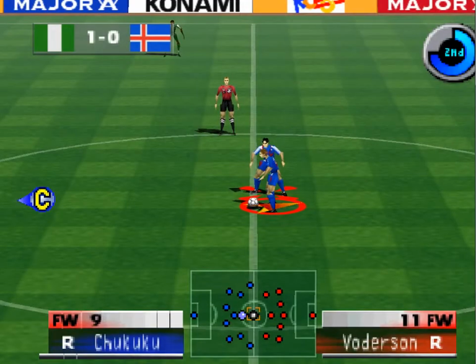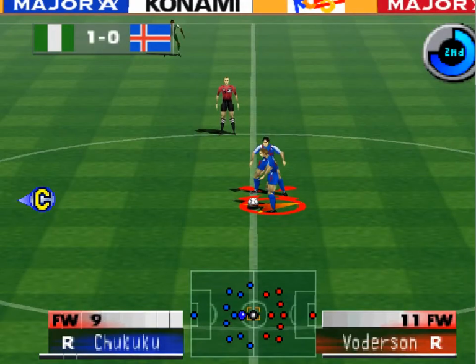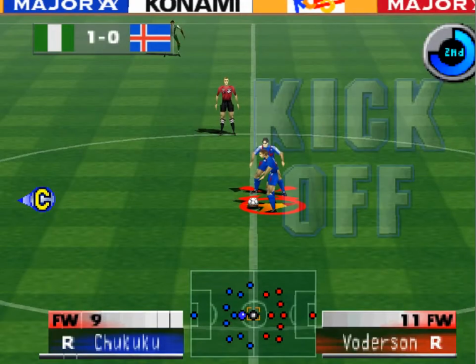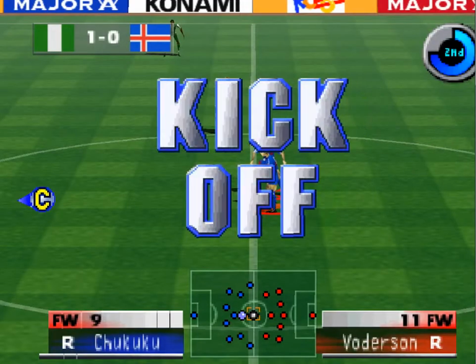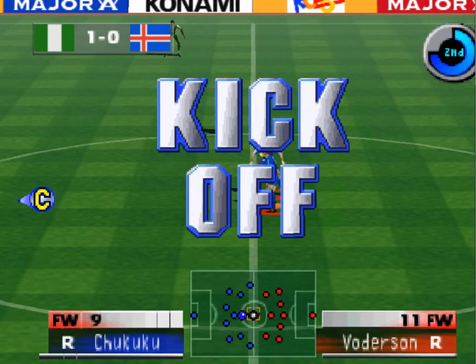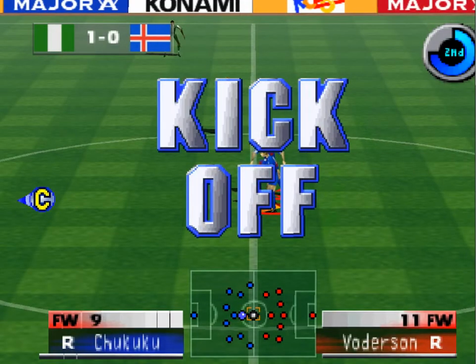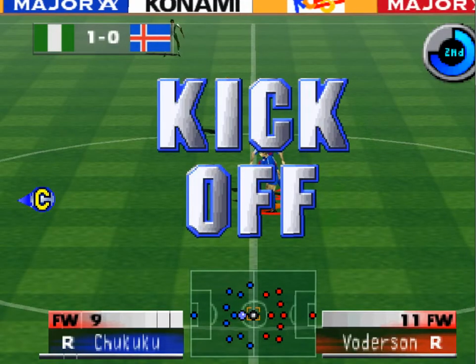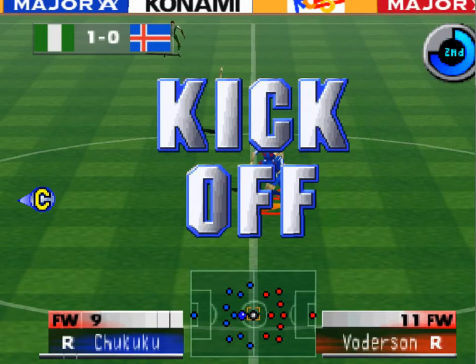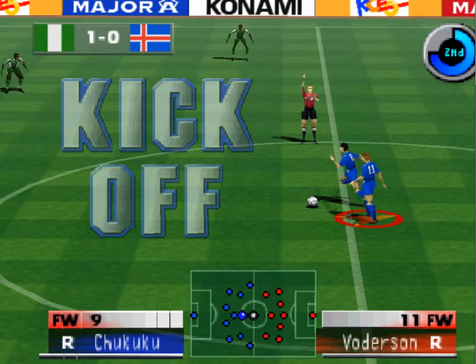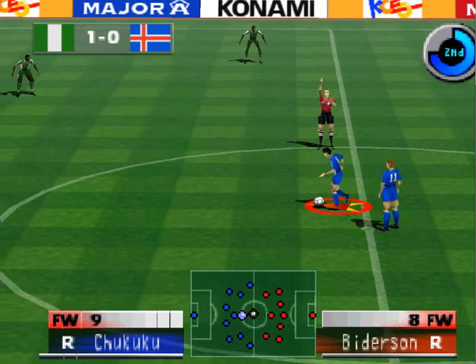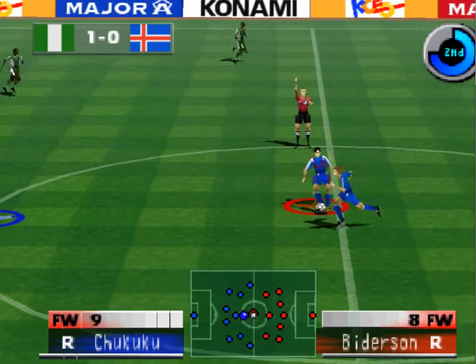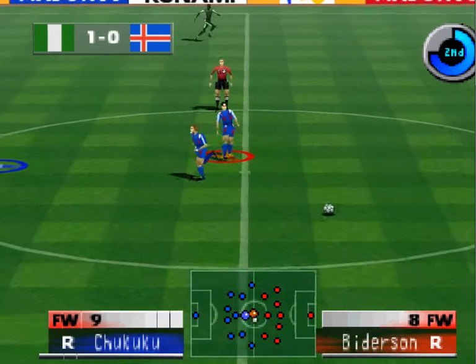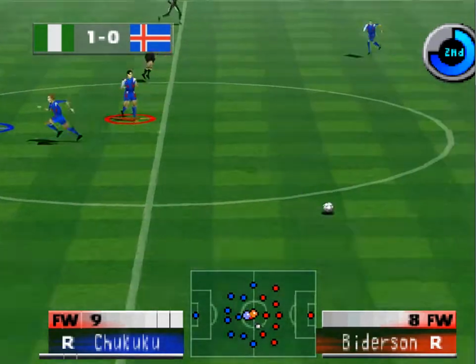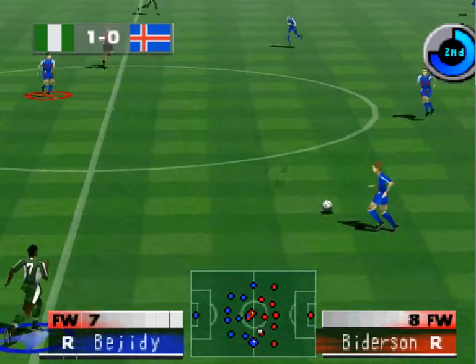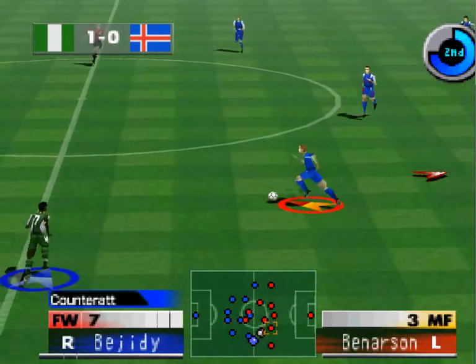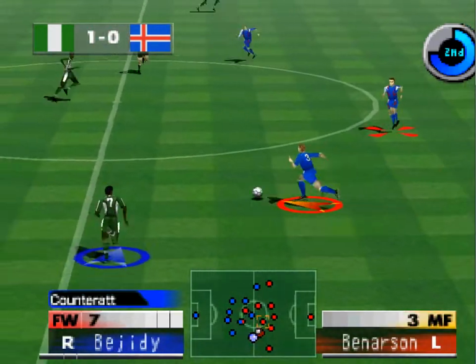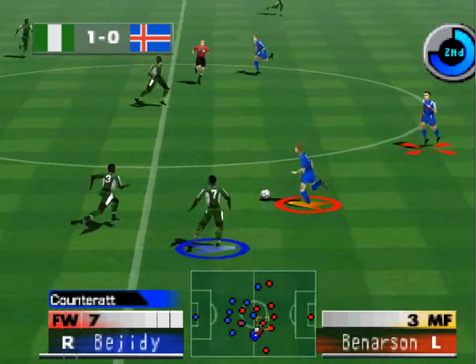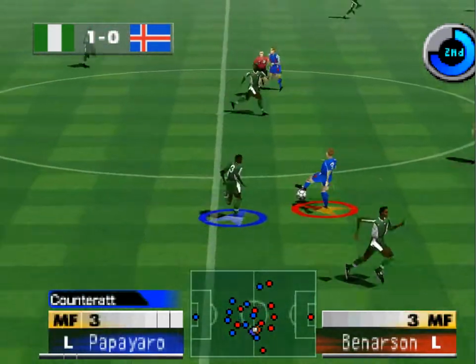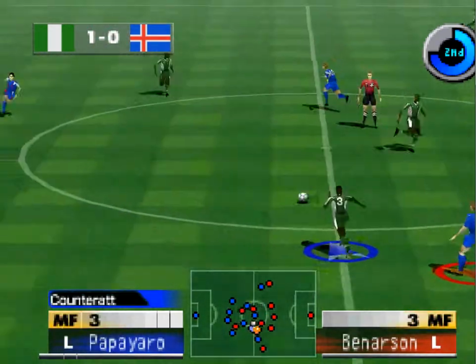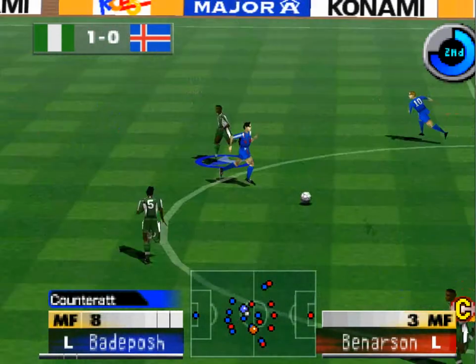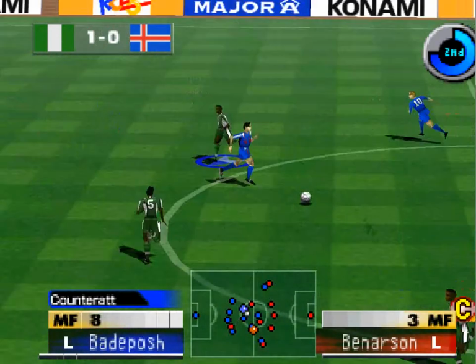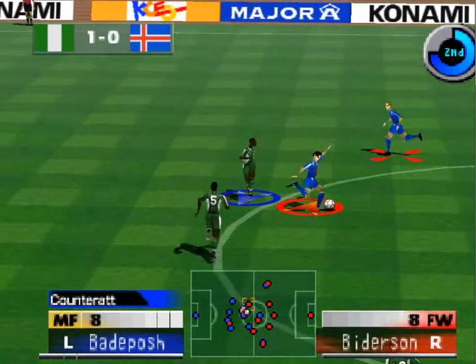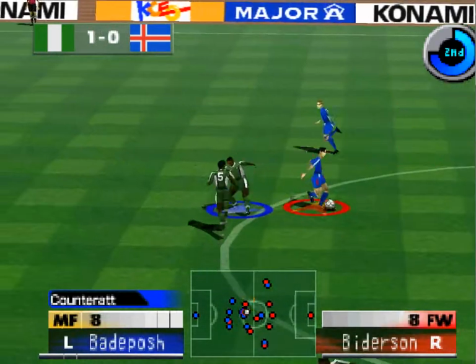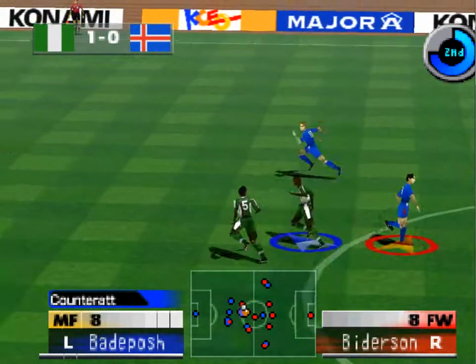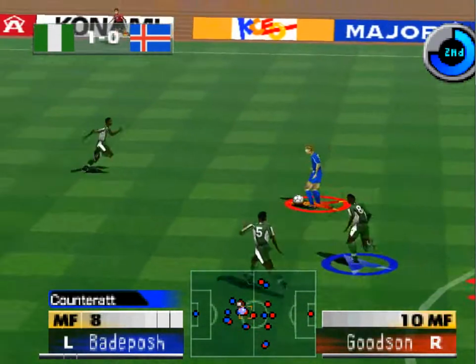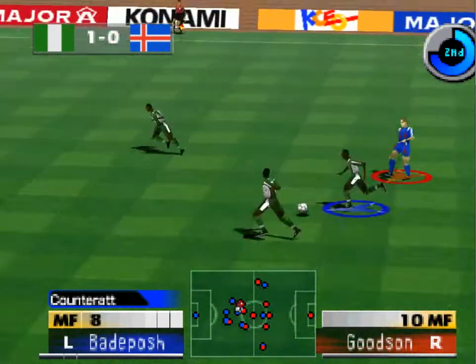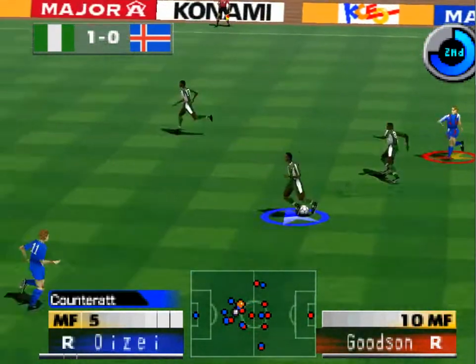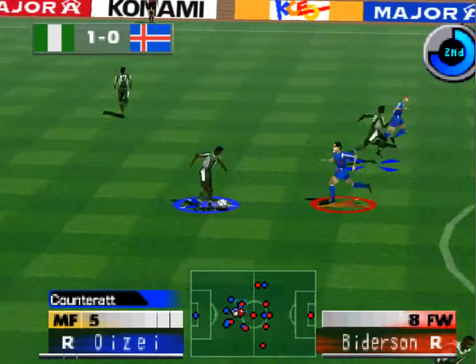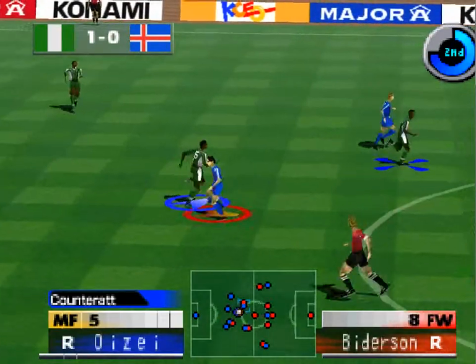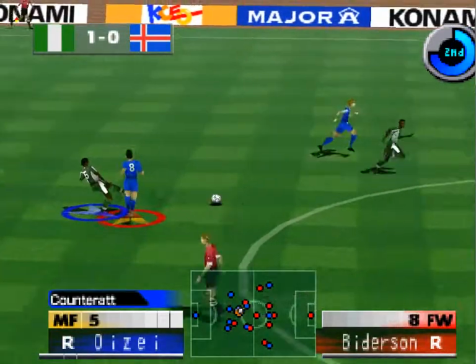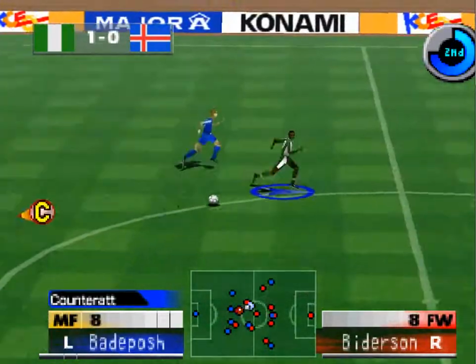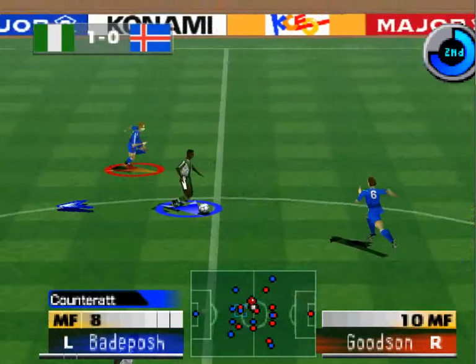The teams change ends to start the second half. The team occupying the end on the right of your screen will be Iceland. The team occupying the end on the left of your screen will be Nigeria.